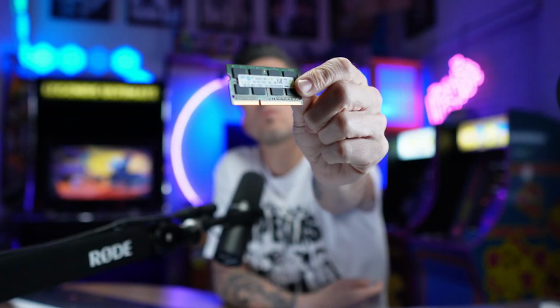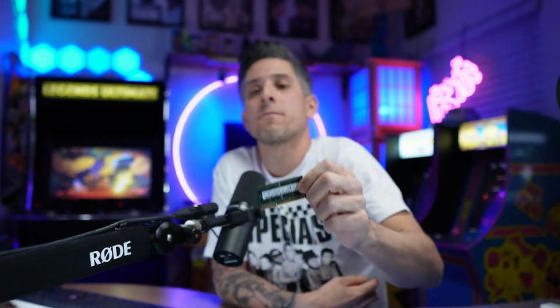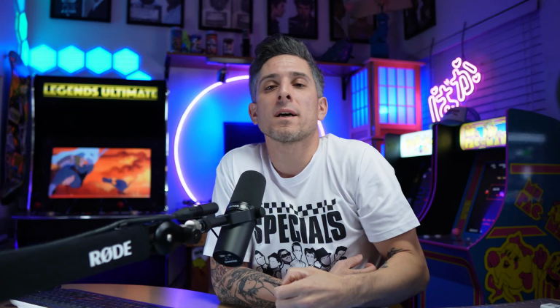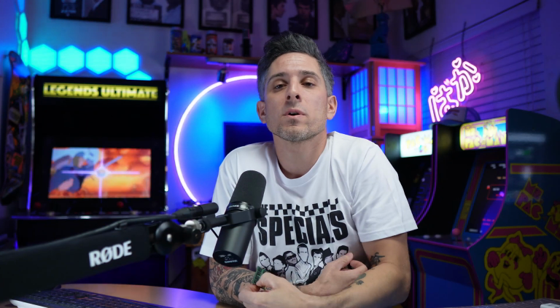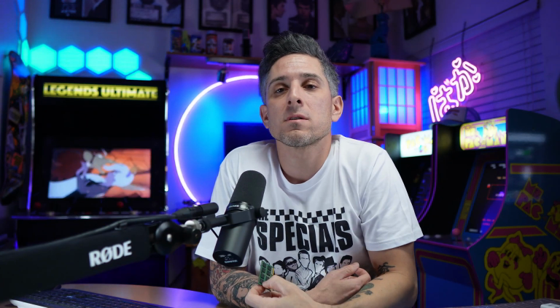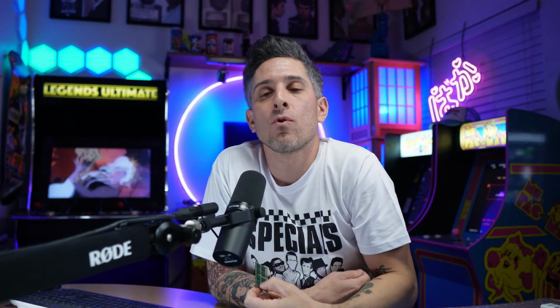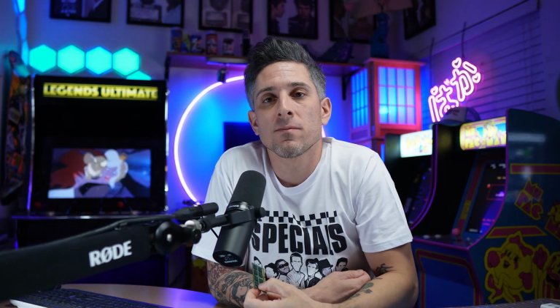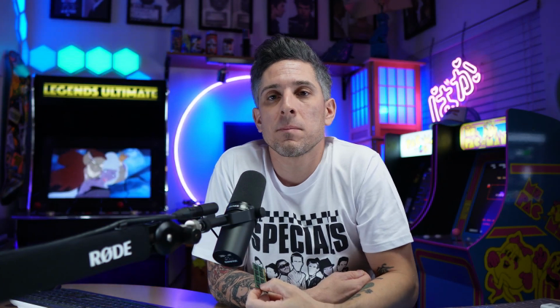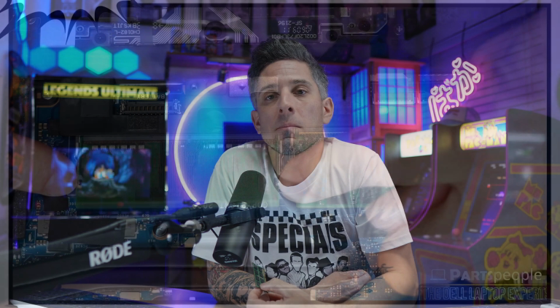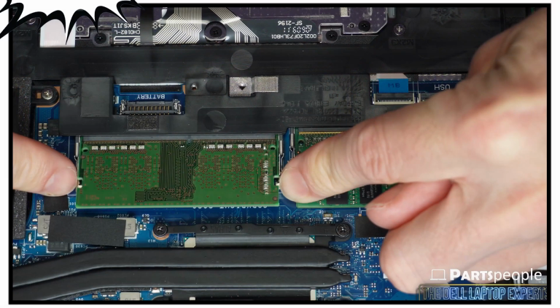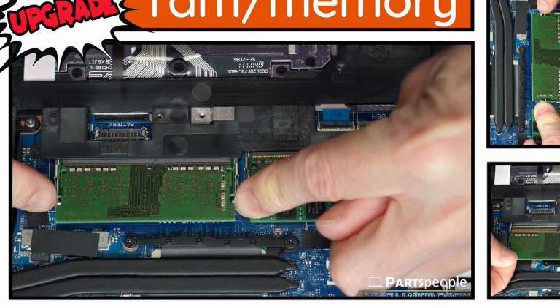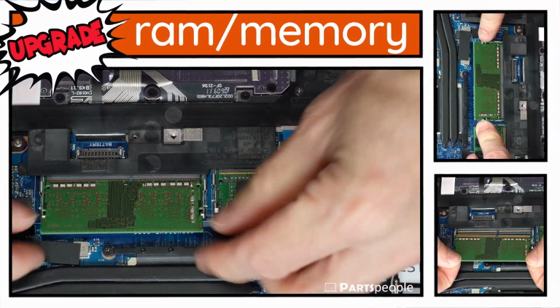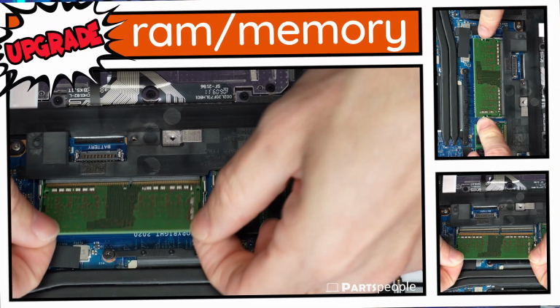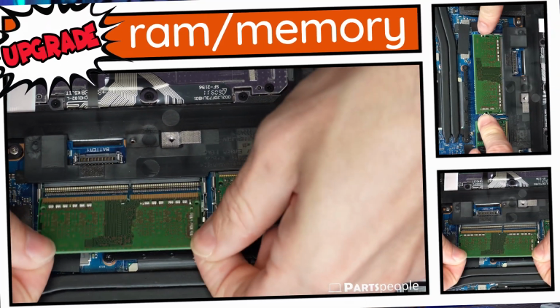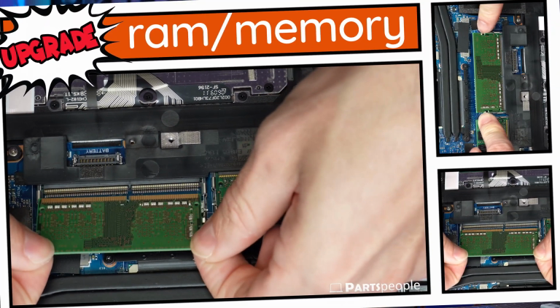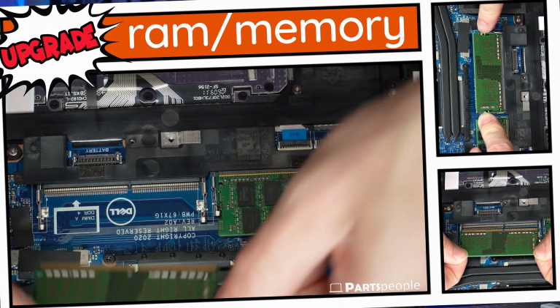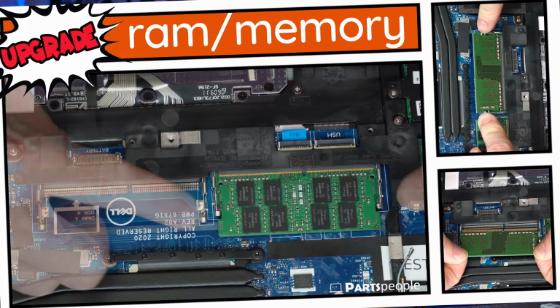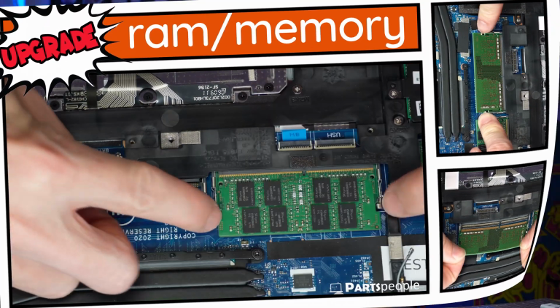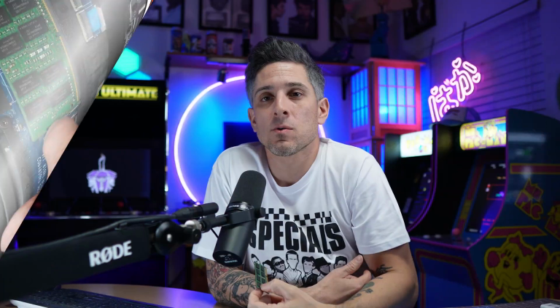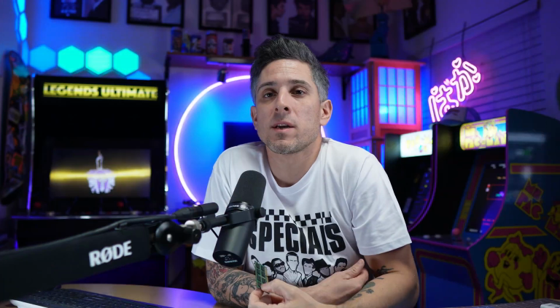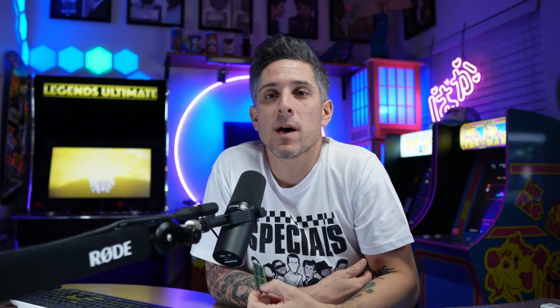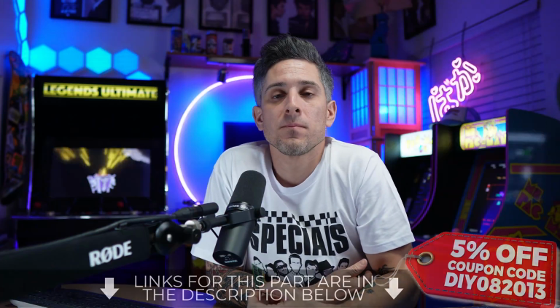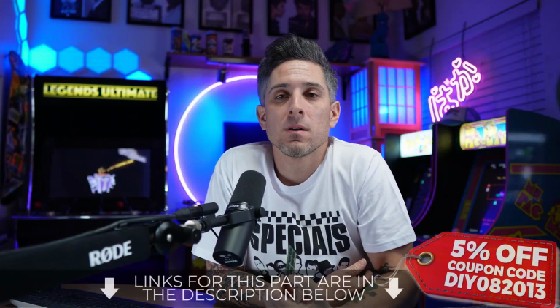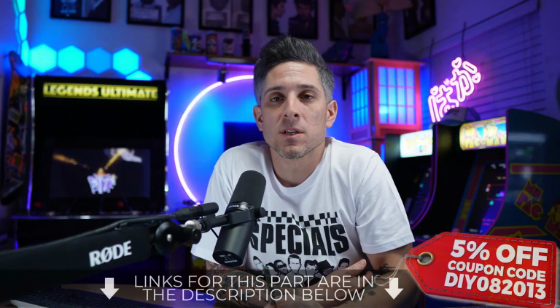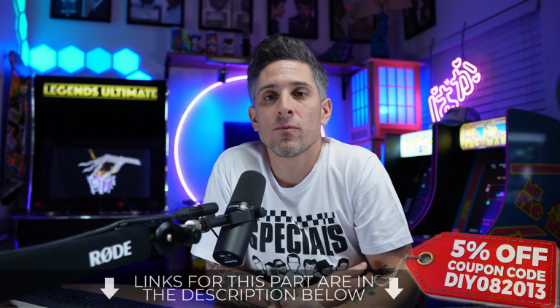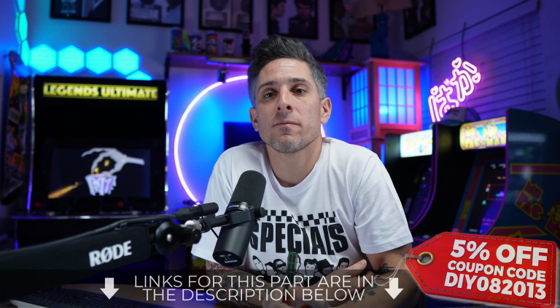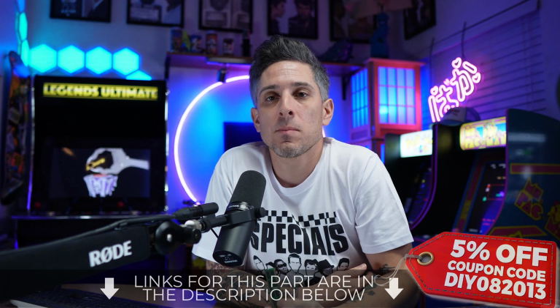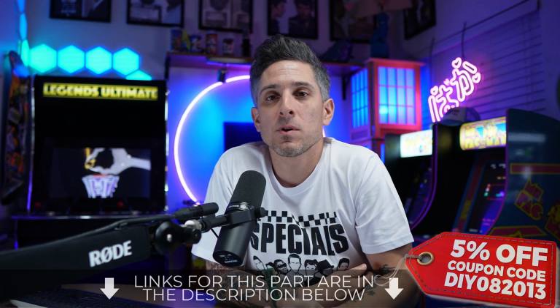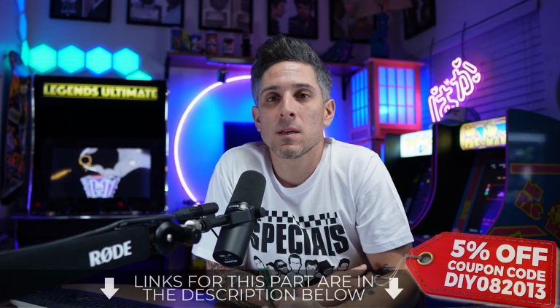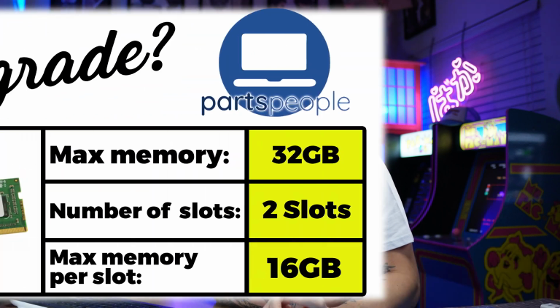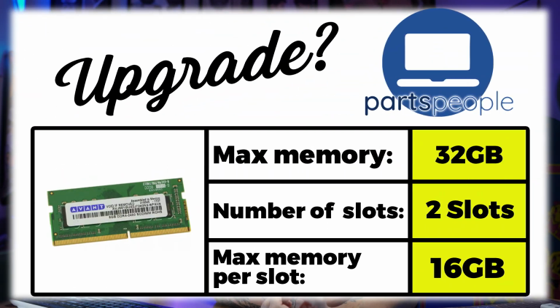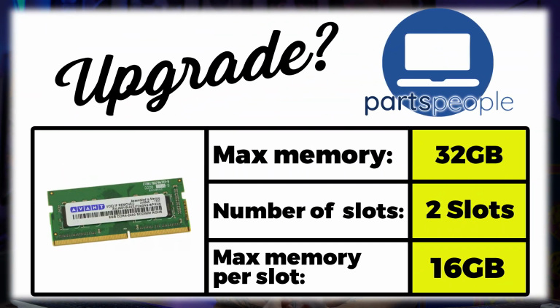If you would like to increase the performance of your laptop or help your applications run faster, upgrading your RAM is a great way to do that. Here is an overview of the type of RAM you need and the amount that you can add.